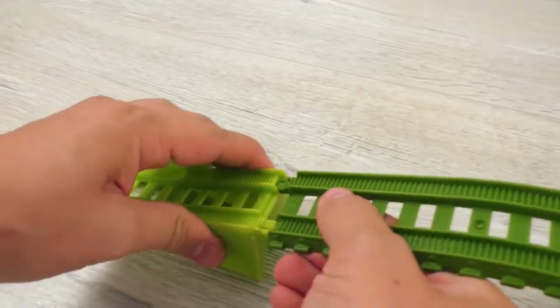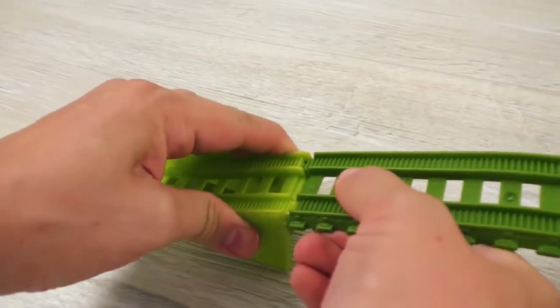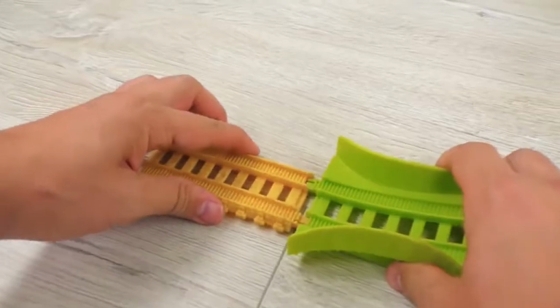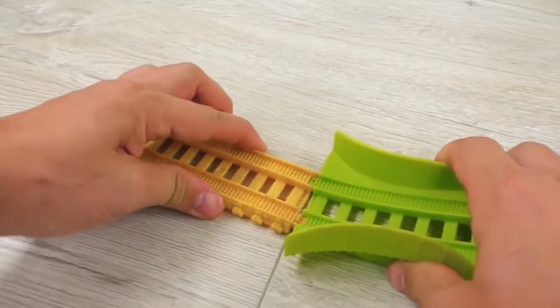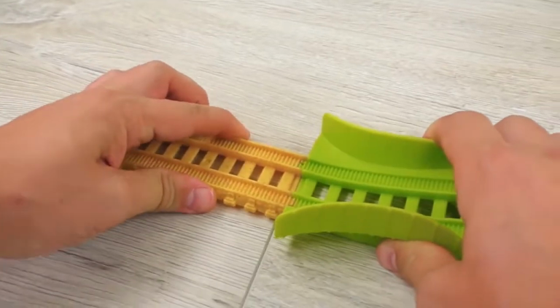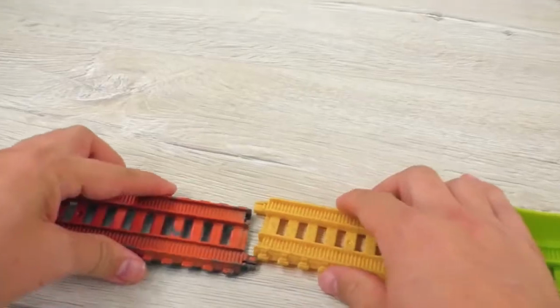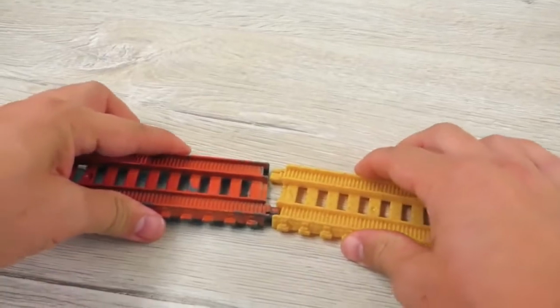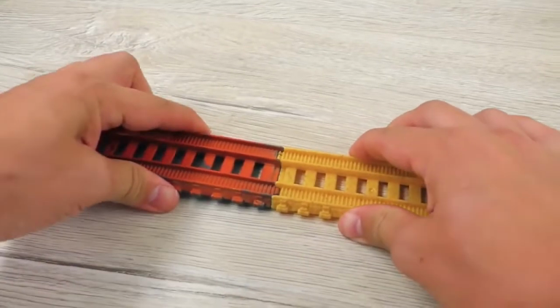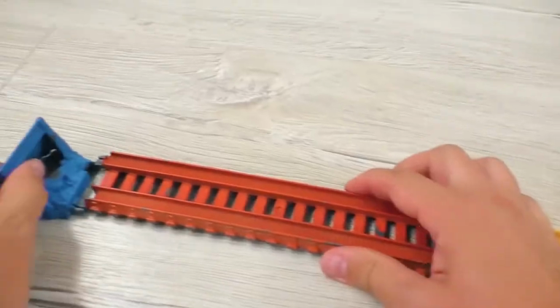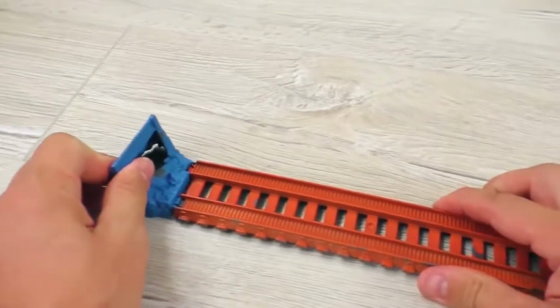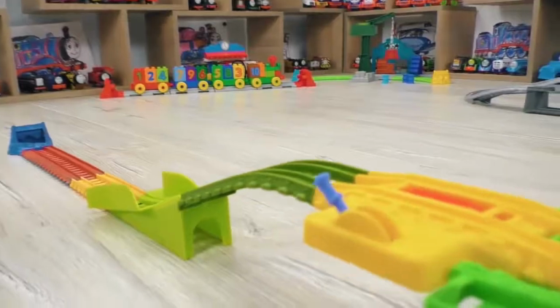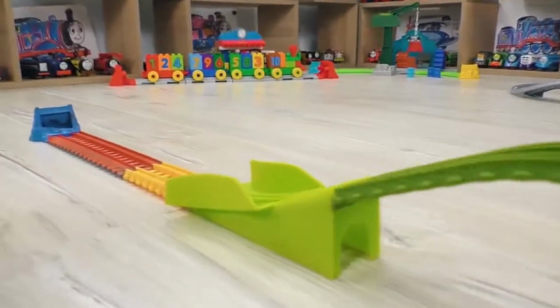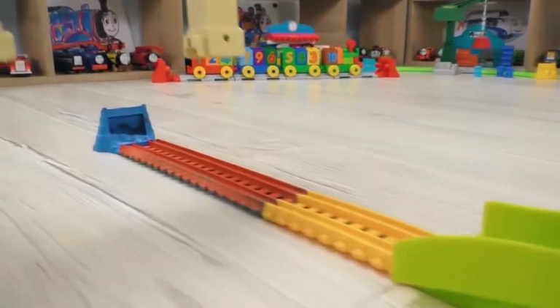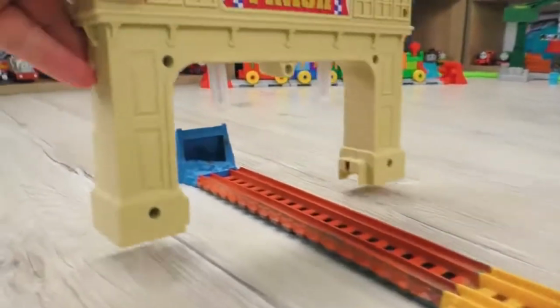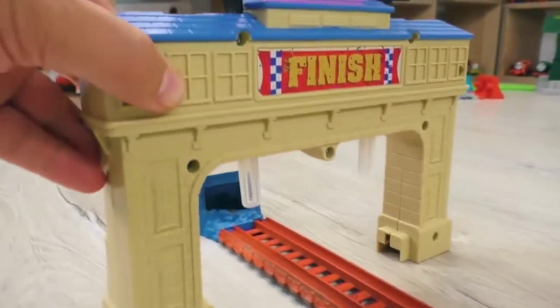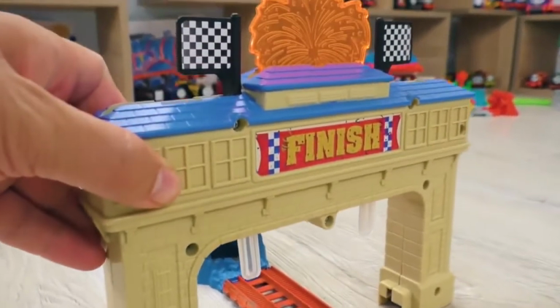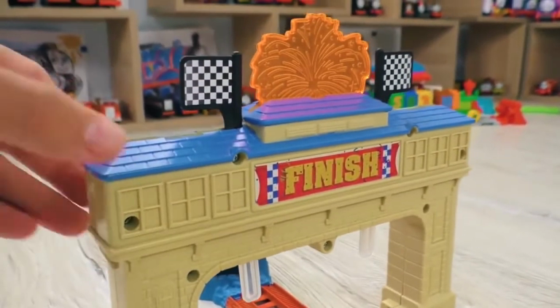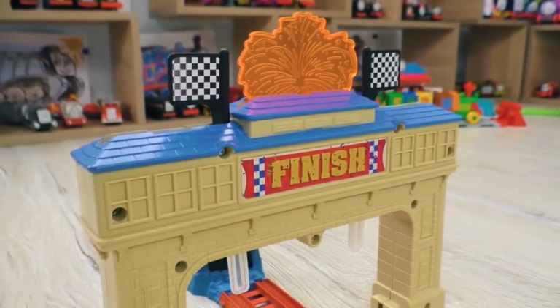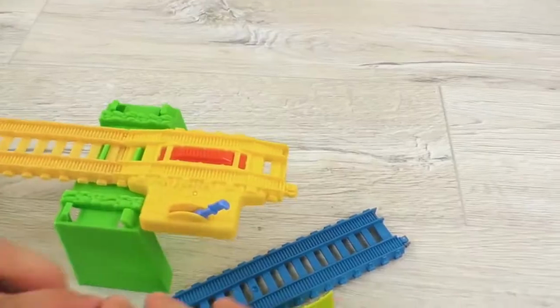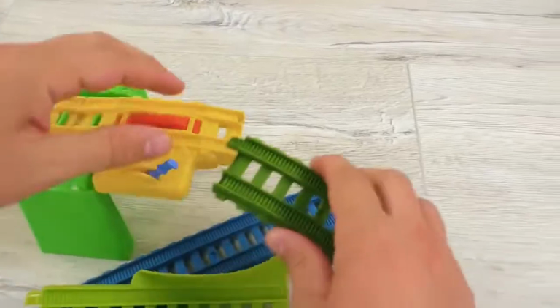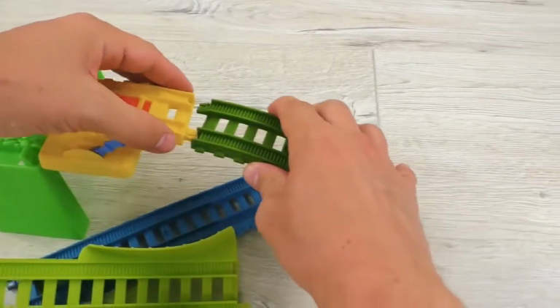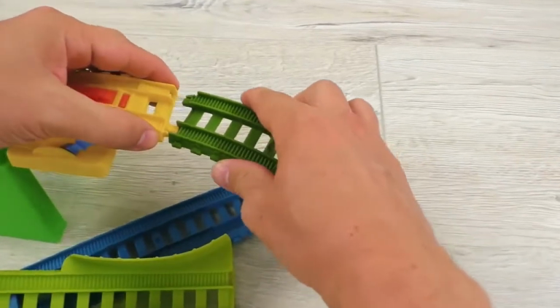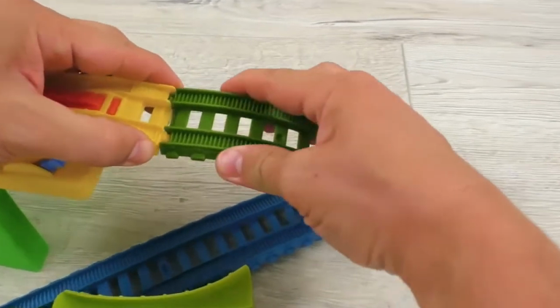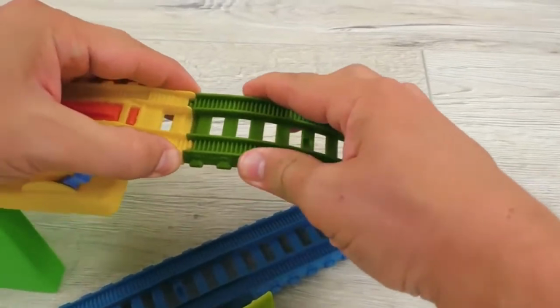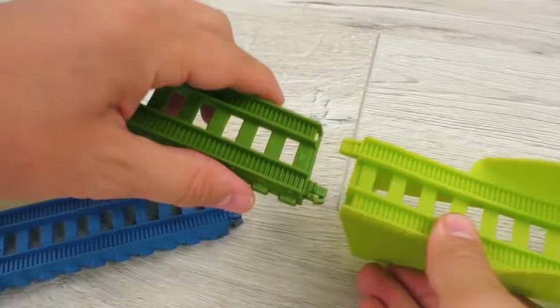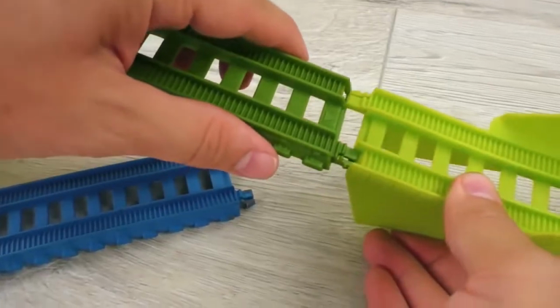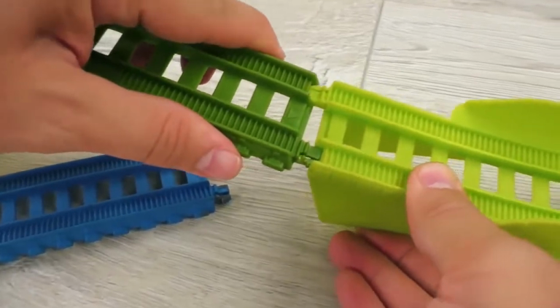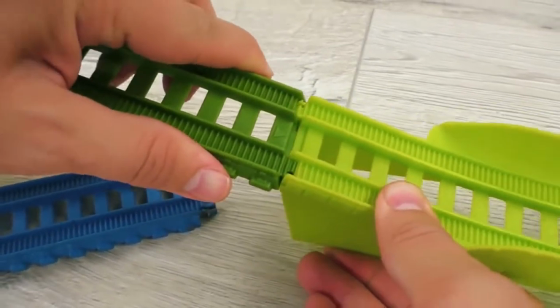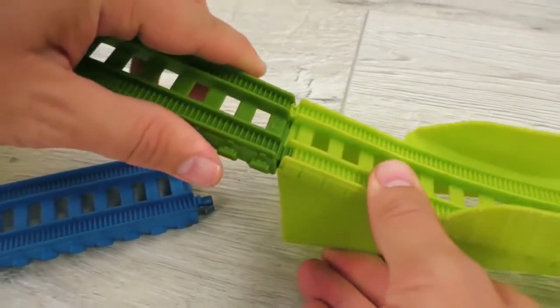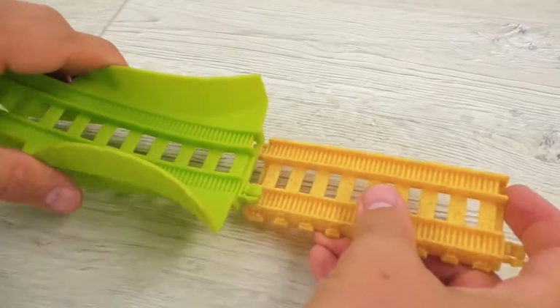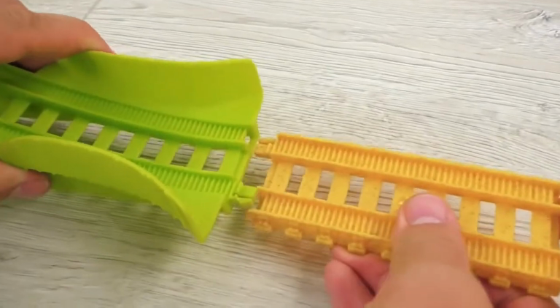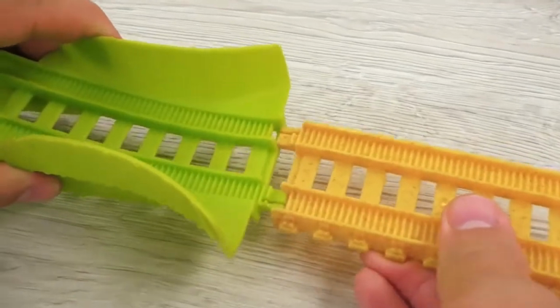Then the ramp. And here I'm installing the goal for the red team. On the other side of the starting platform, I'm setting up the goal for the blue team.